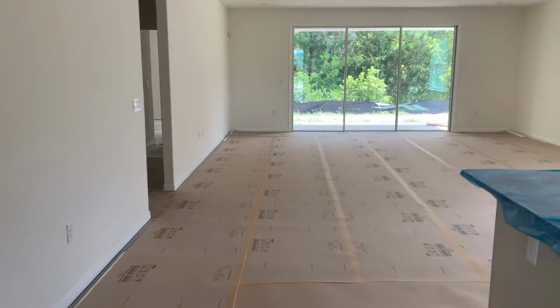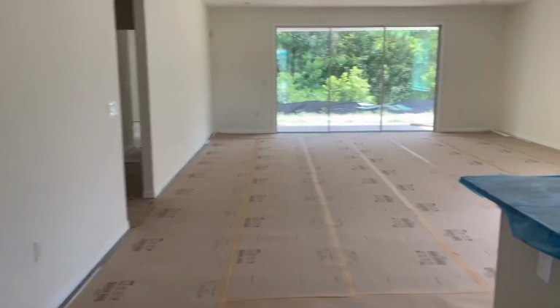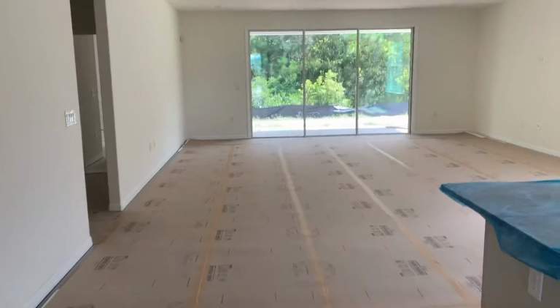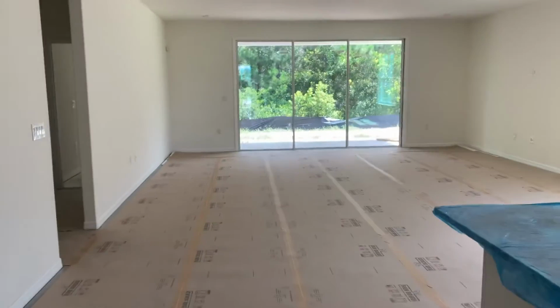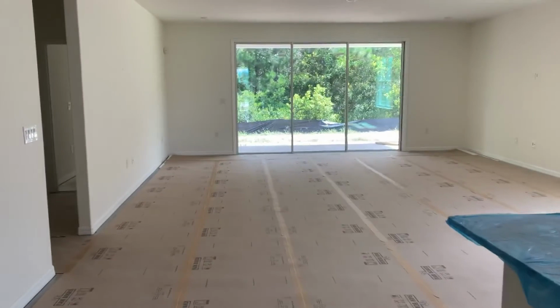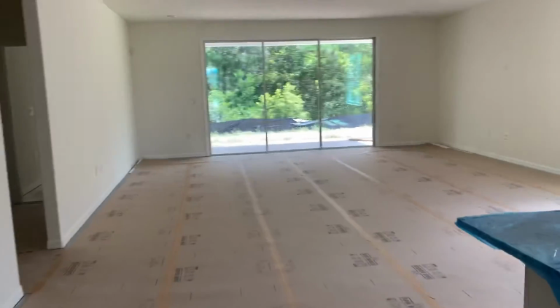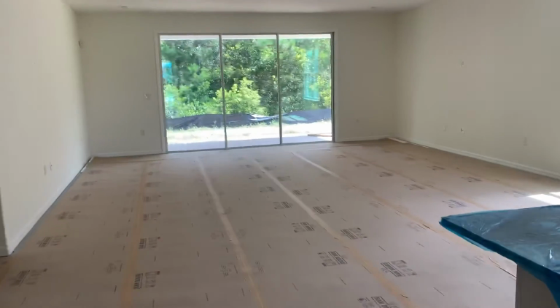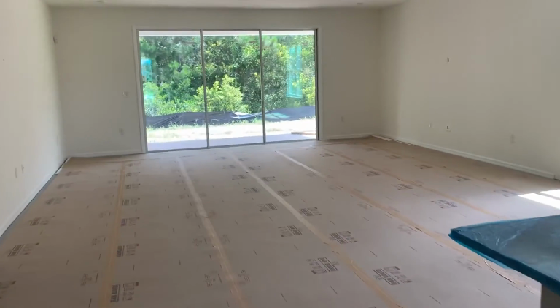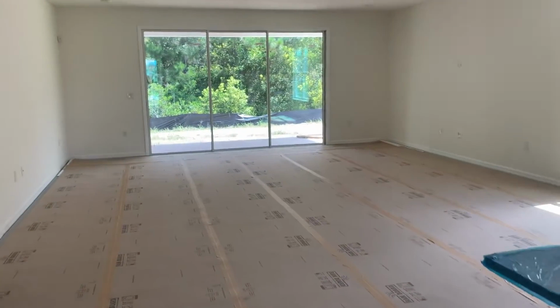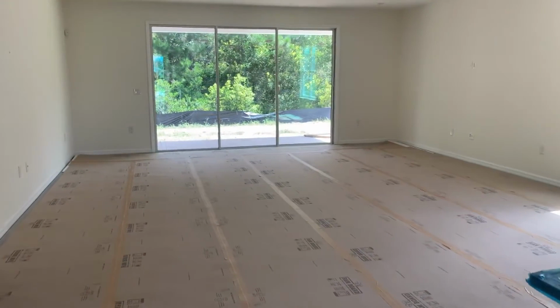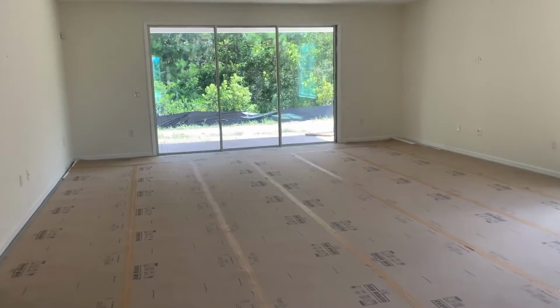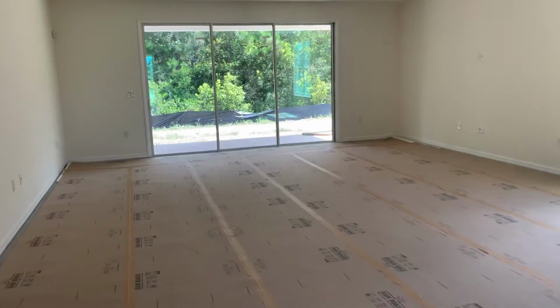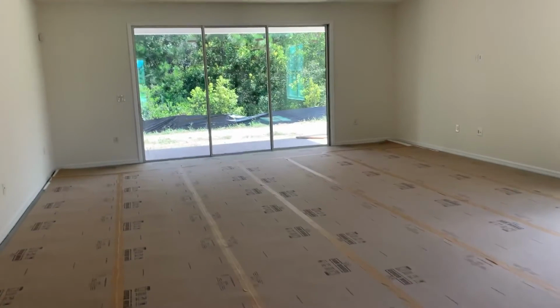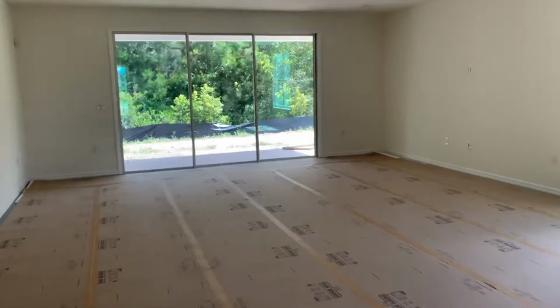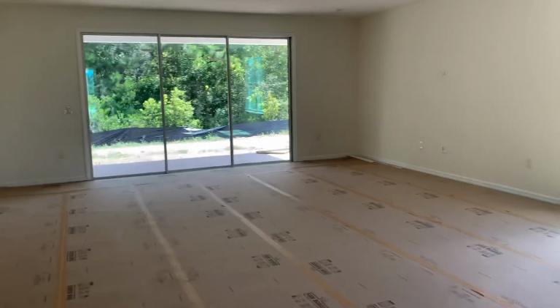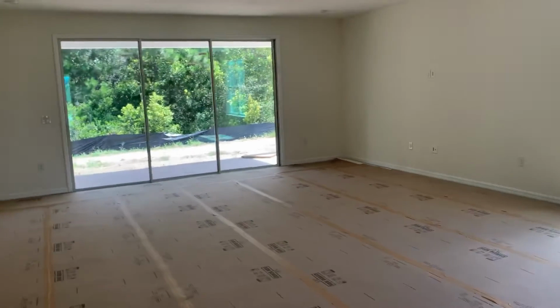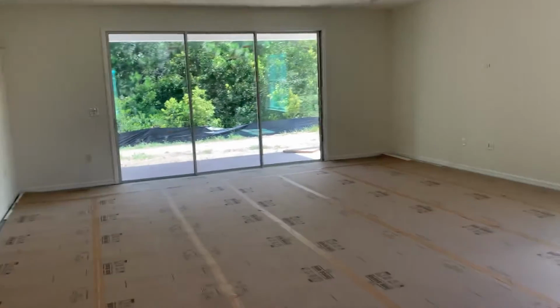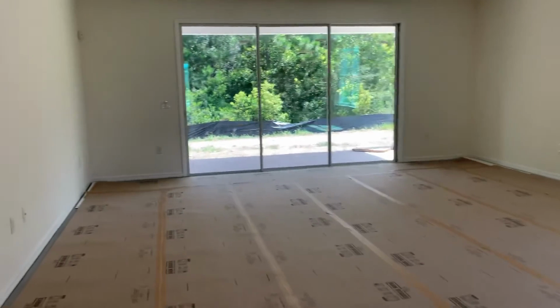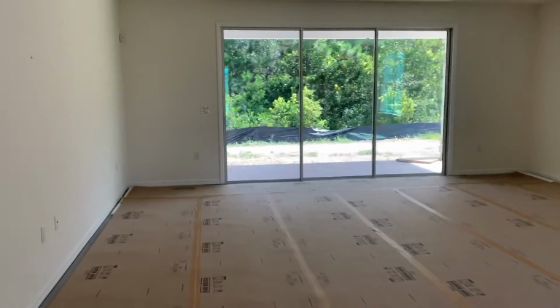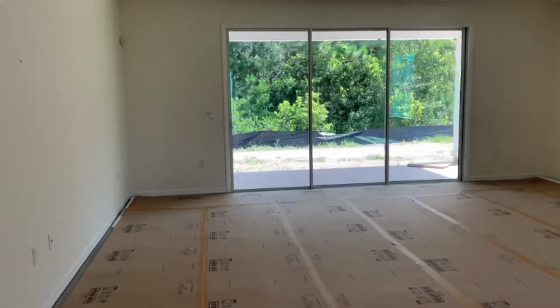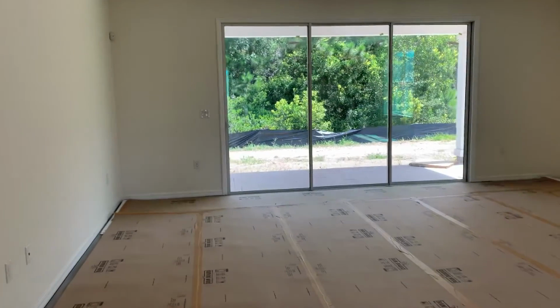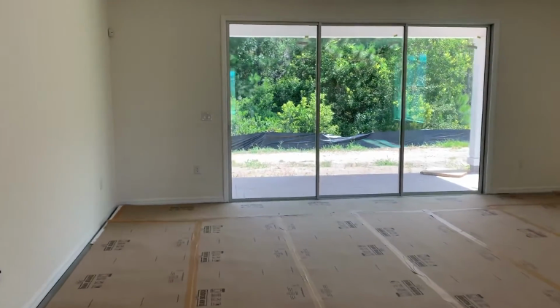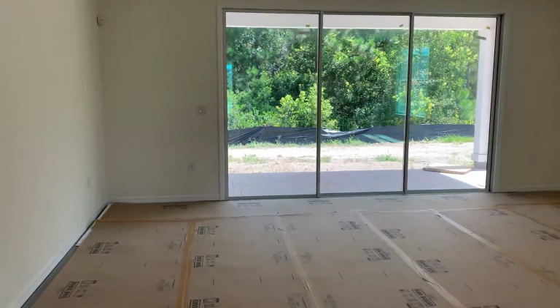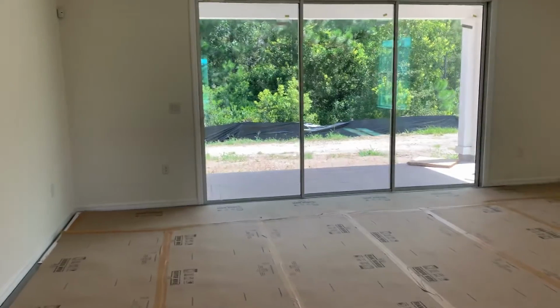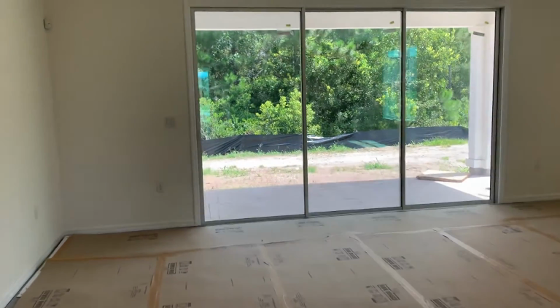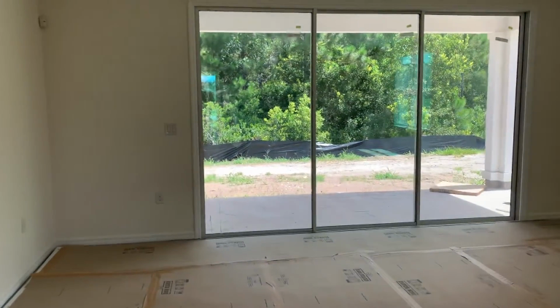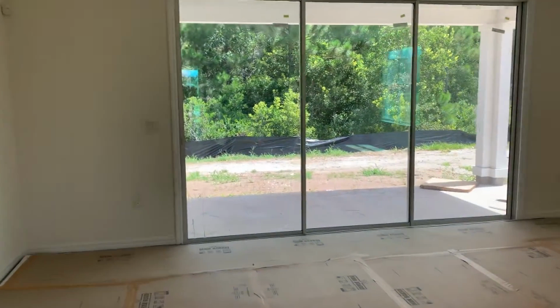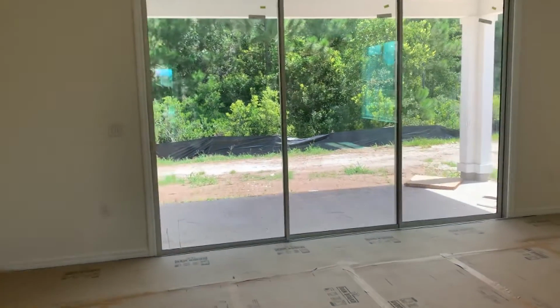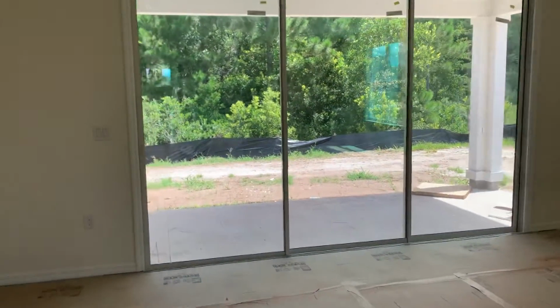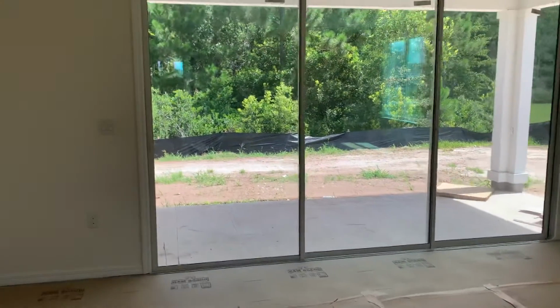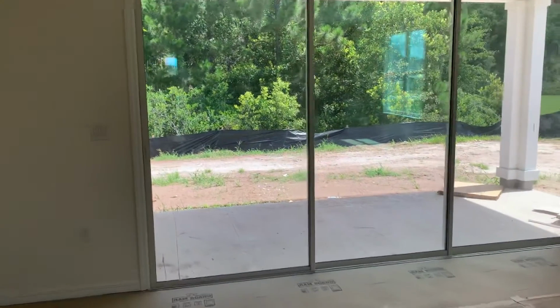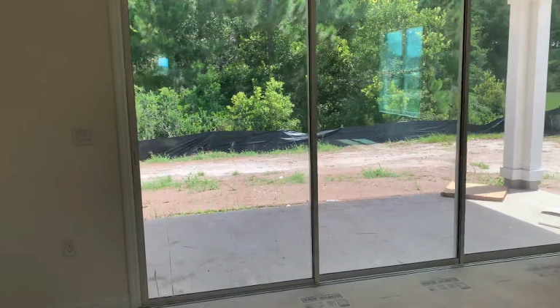Then we walk into a very open space that is kitchen, dining area, and gathering room or great room. As we walk through it and turn around to look at the kitchen, it opens up into a nice sized lanai.